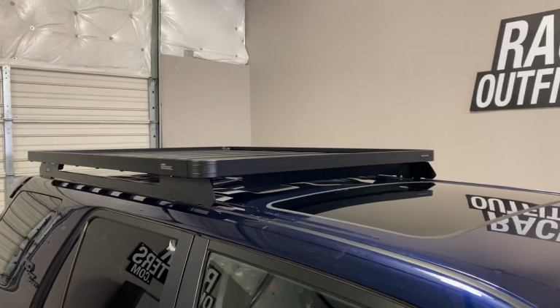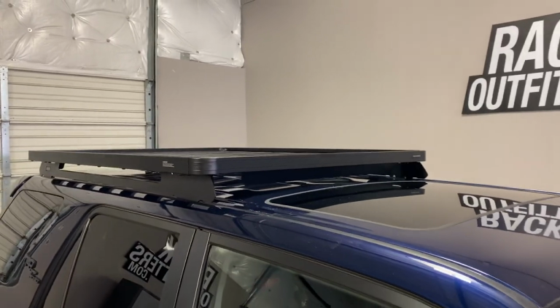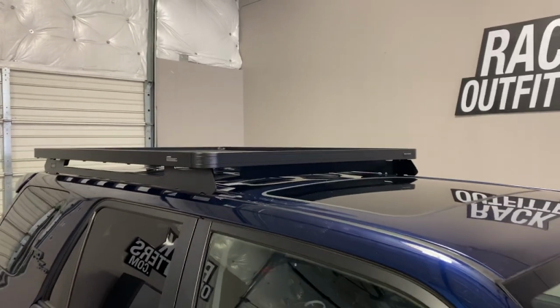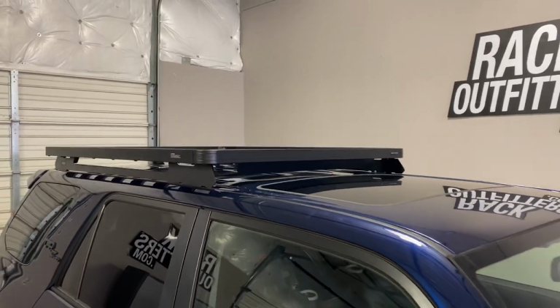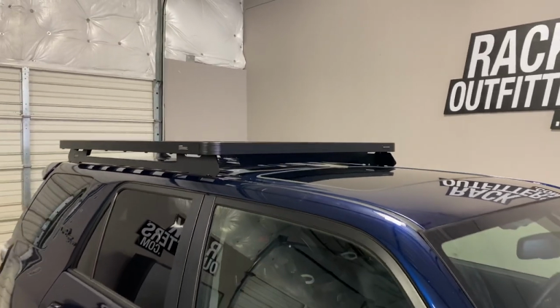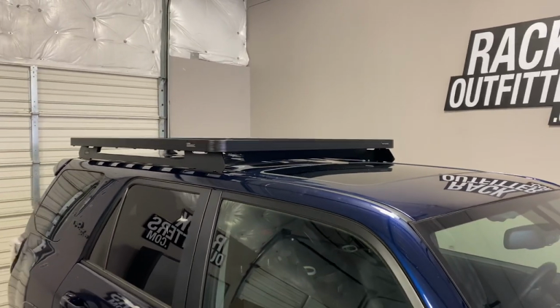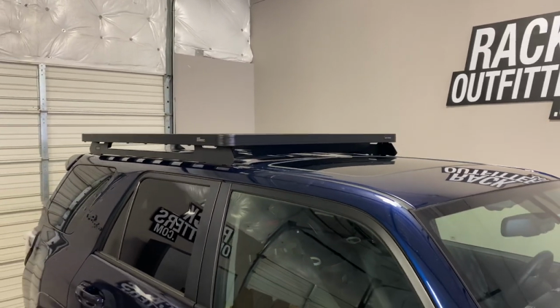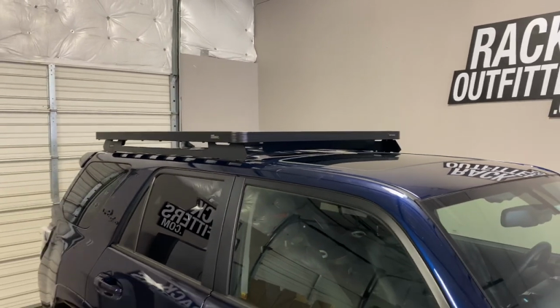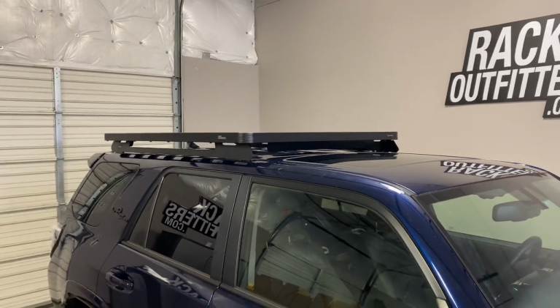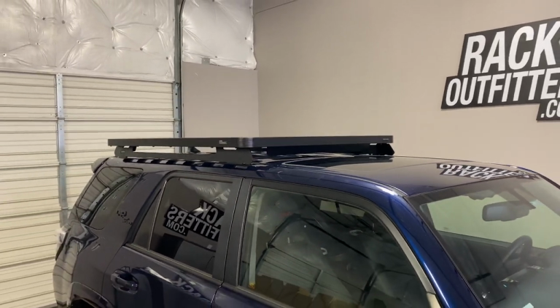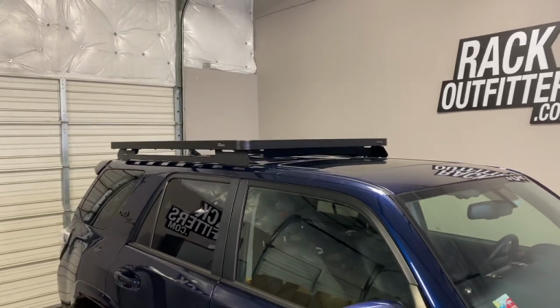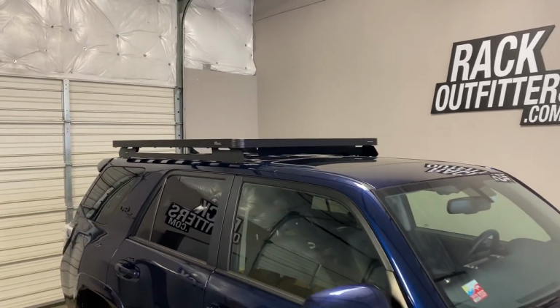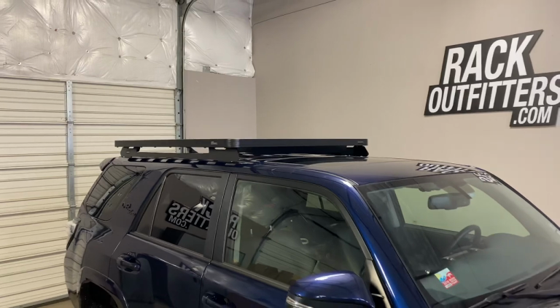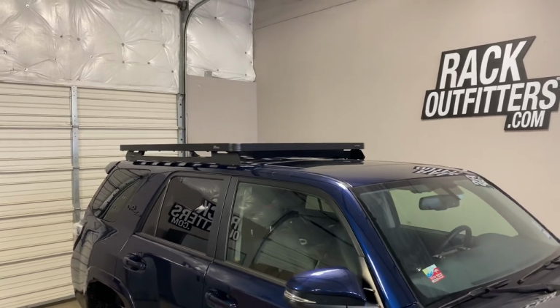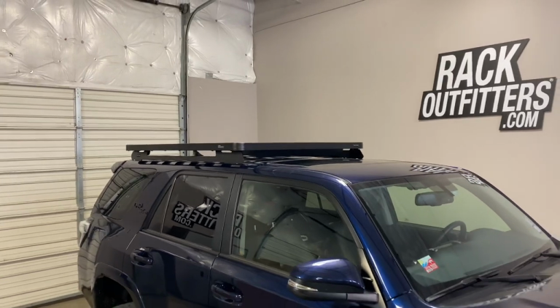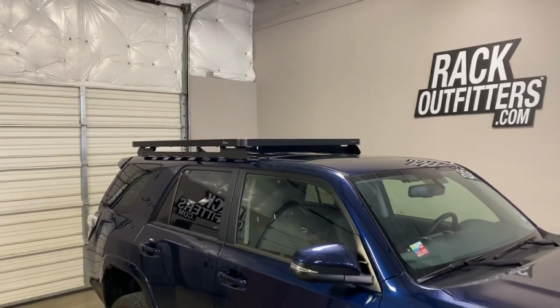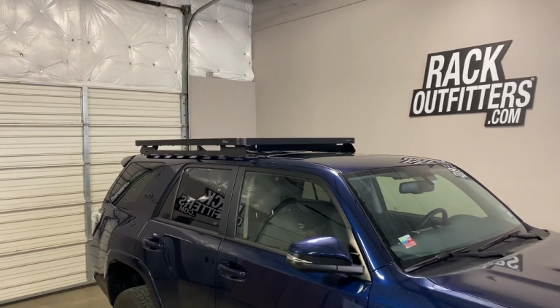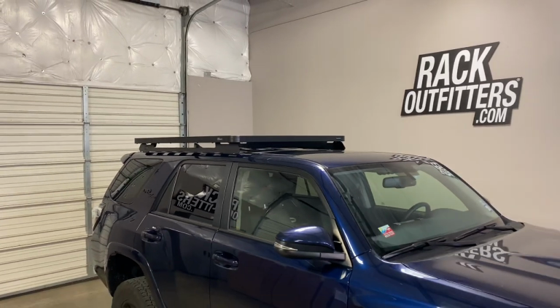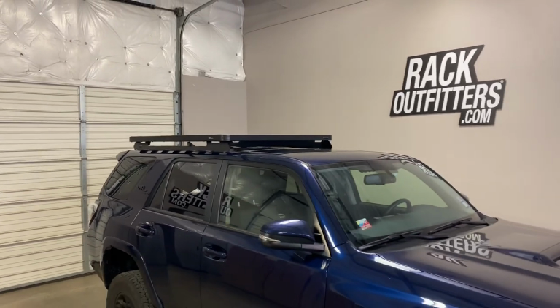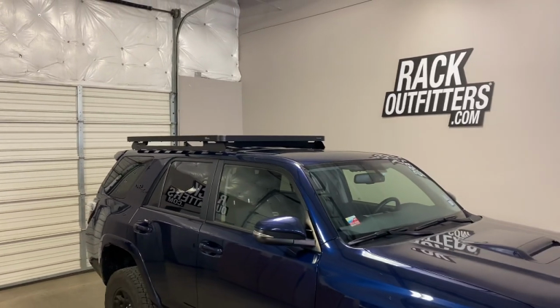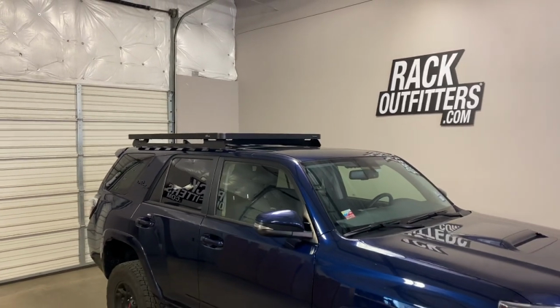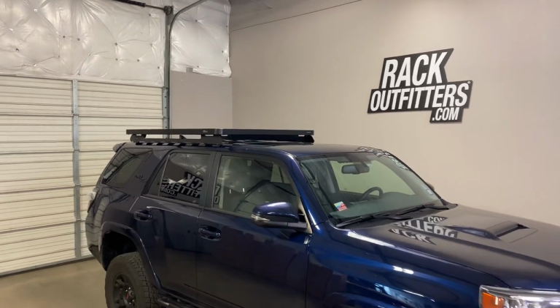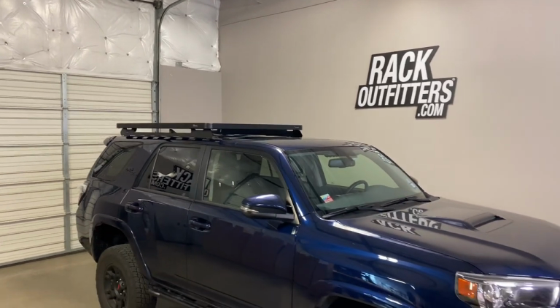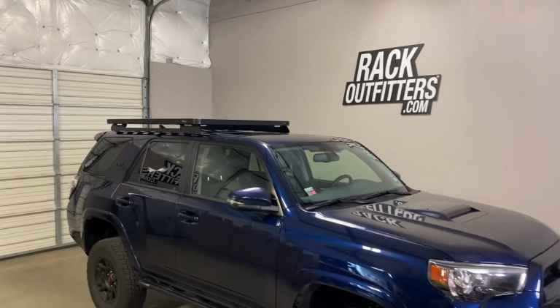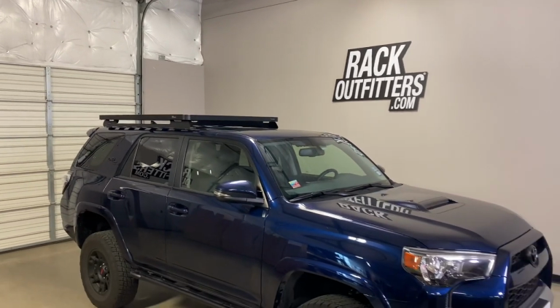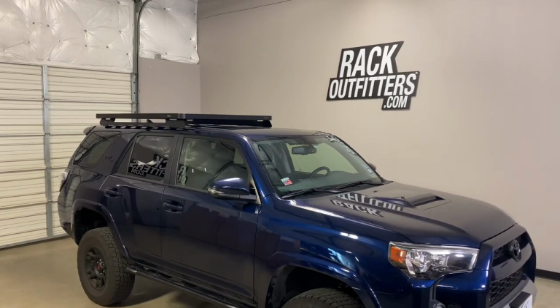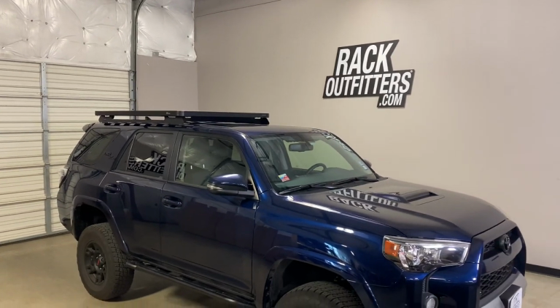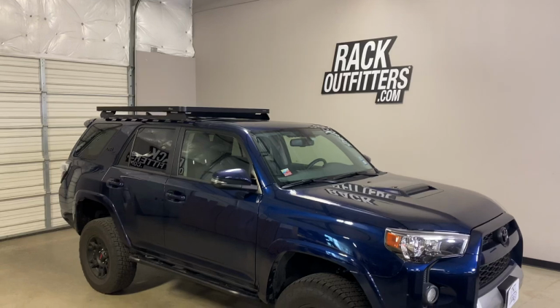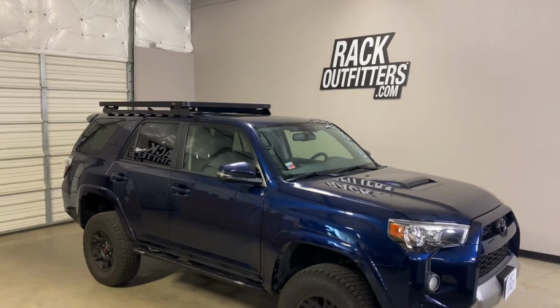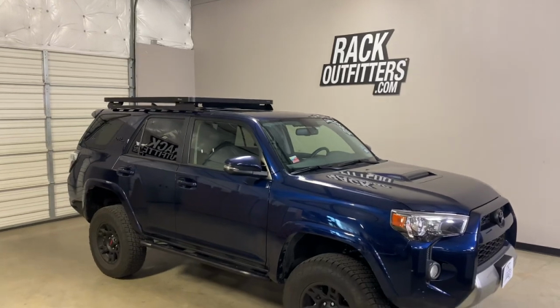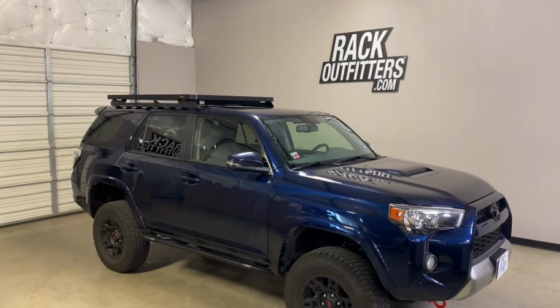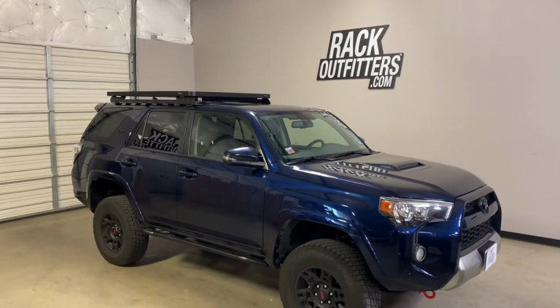This product and many other products from Frontrunner are available at rackoutfitters.com. Please see the link in our video description for complete details, our pricing, and our promotions.